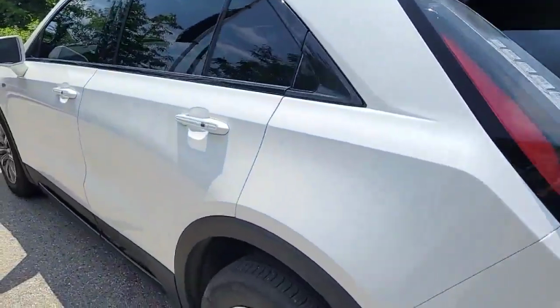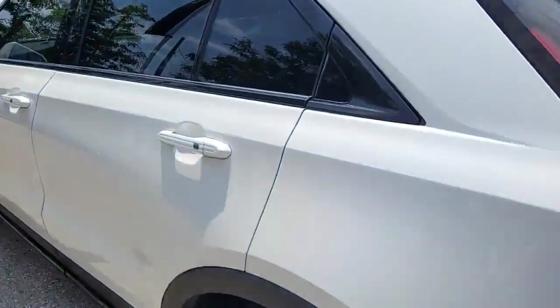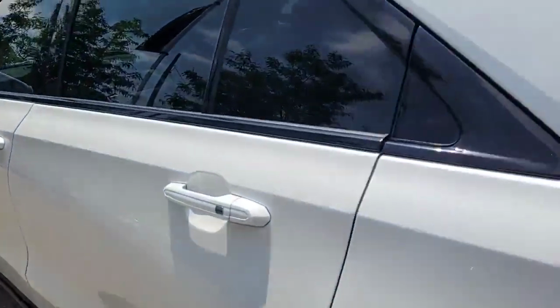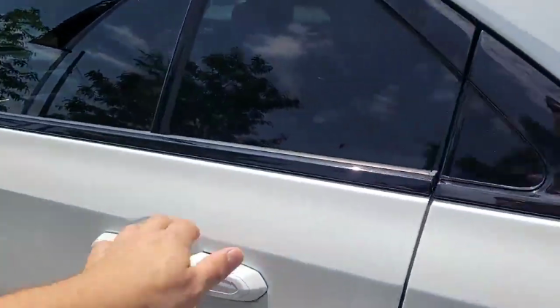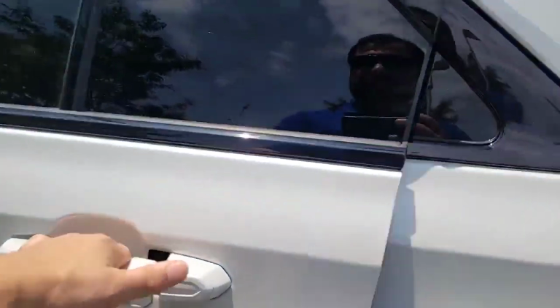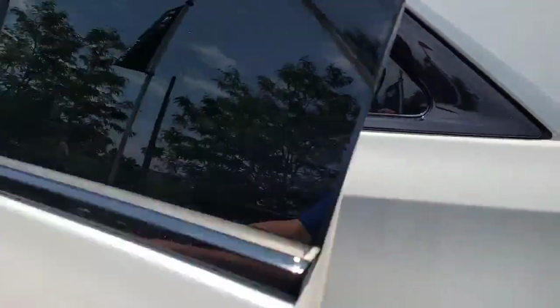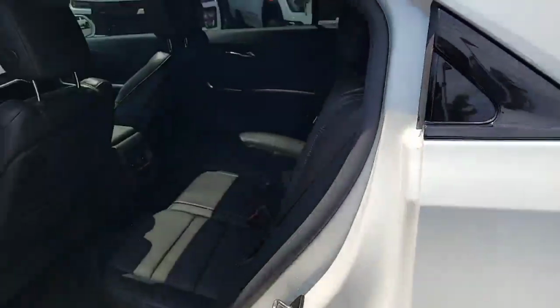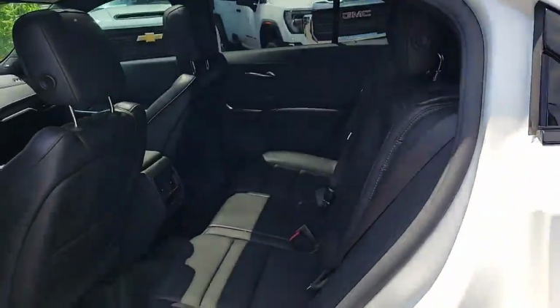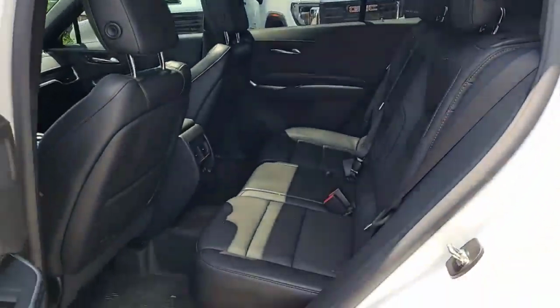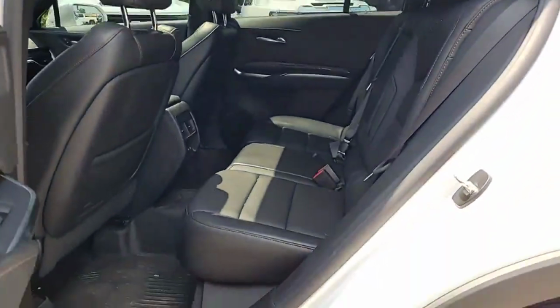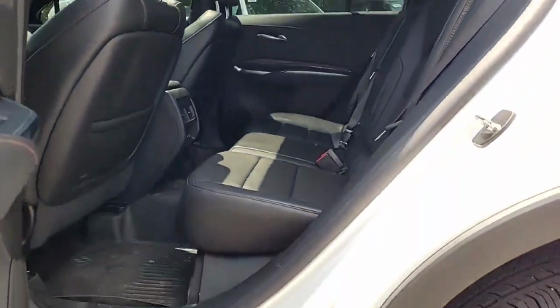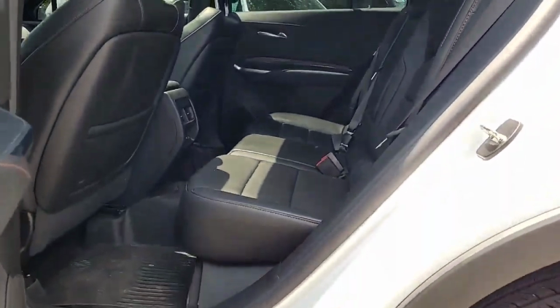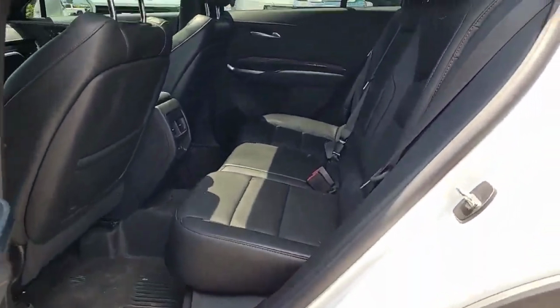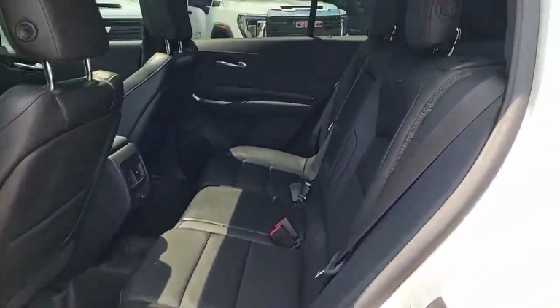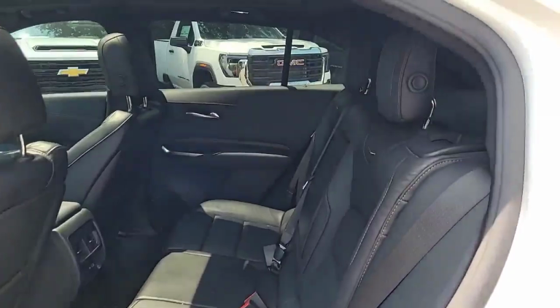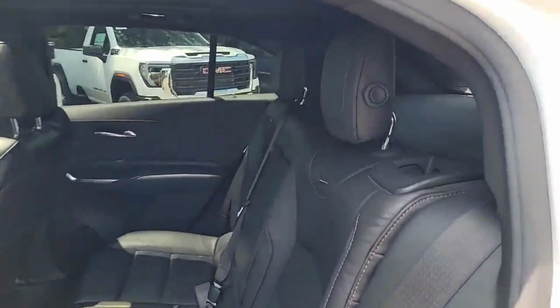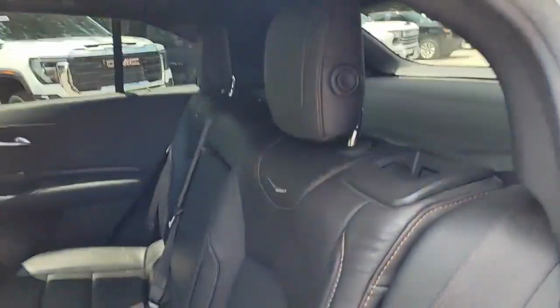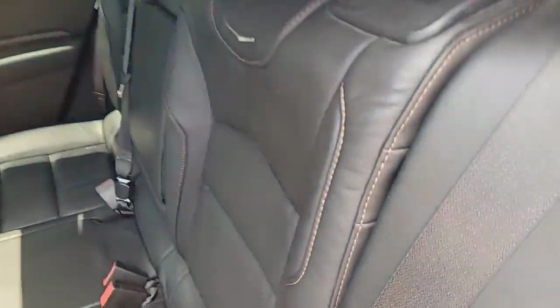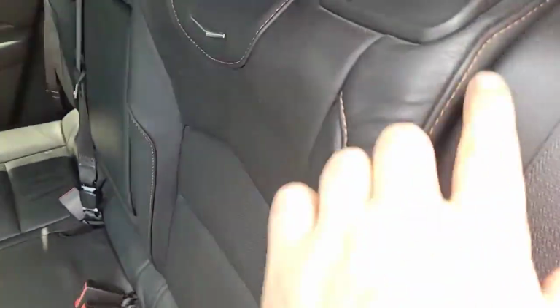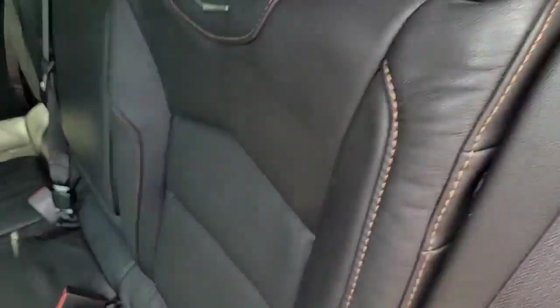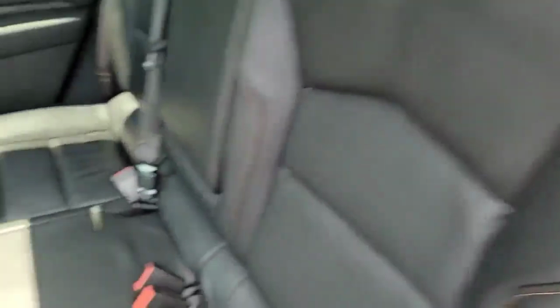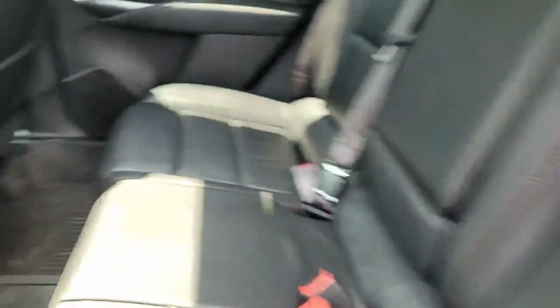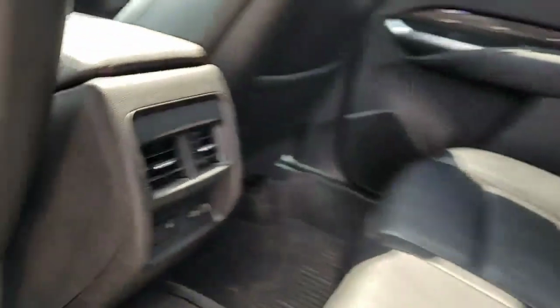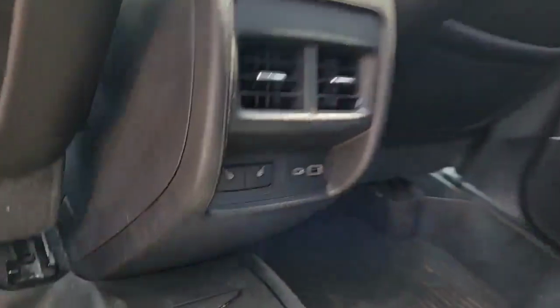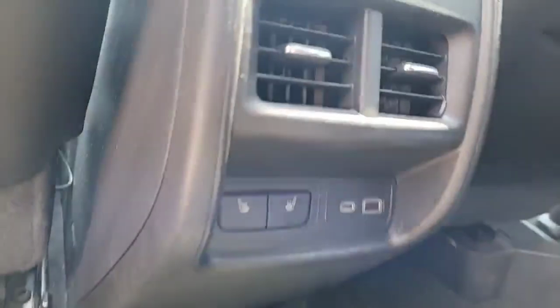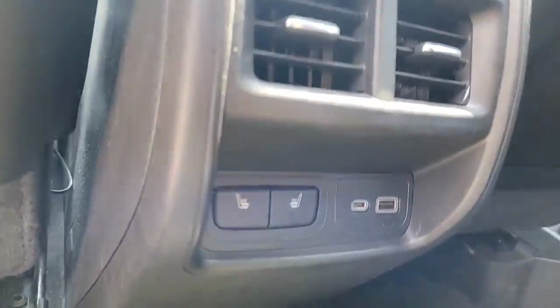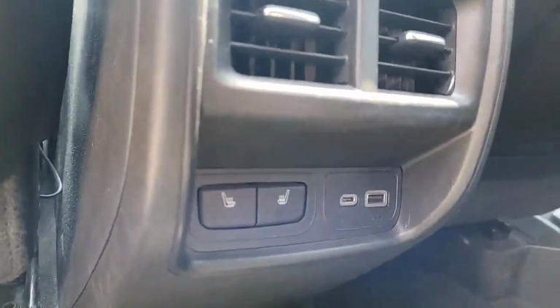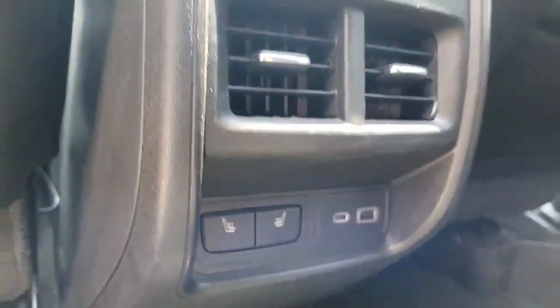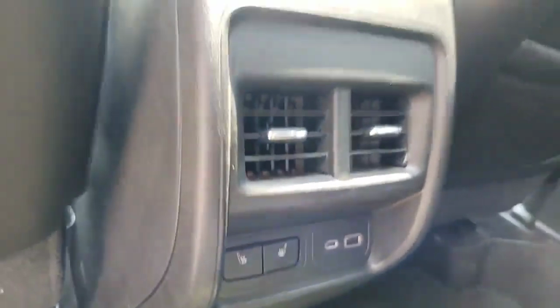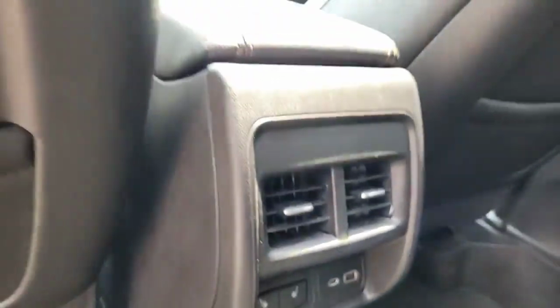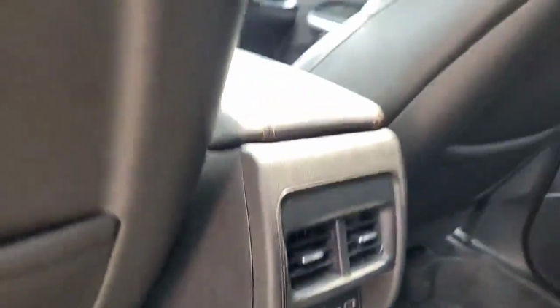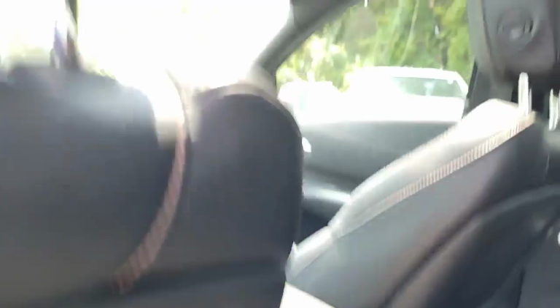Let's take a quick look inside. You can see back here we've got the black leather seating, accent stitching, and even heated seats for those outboard rear passengers.